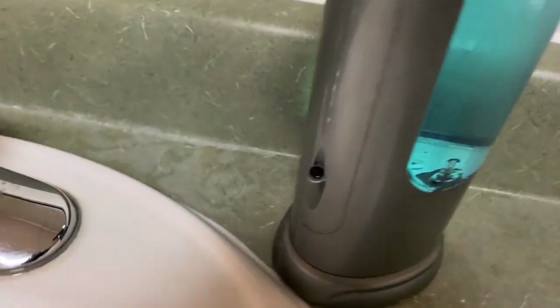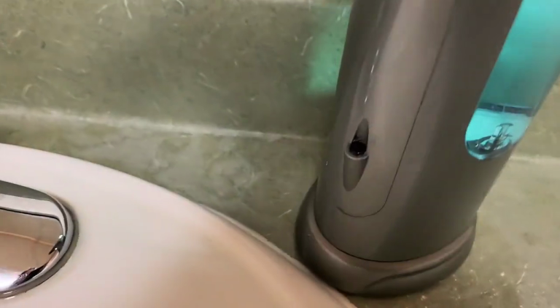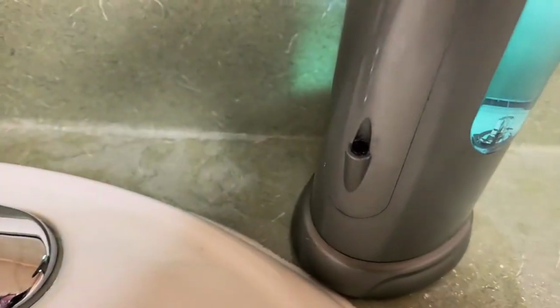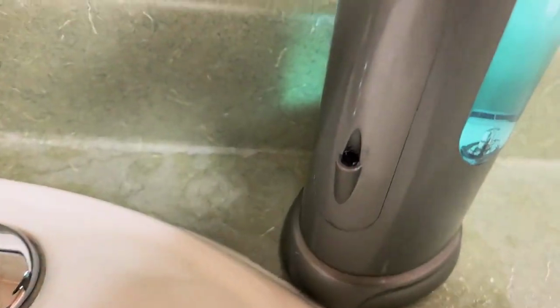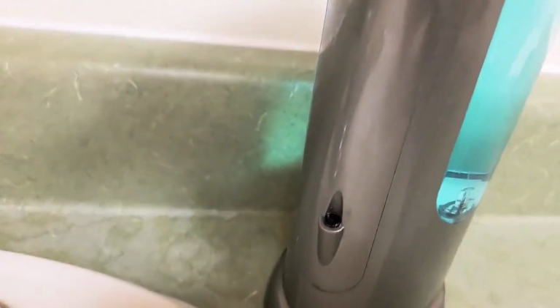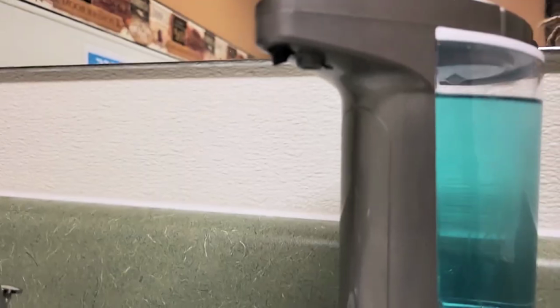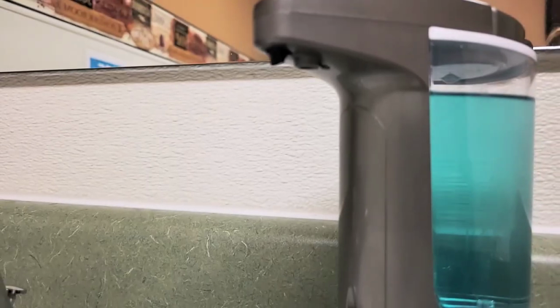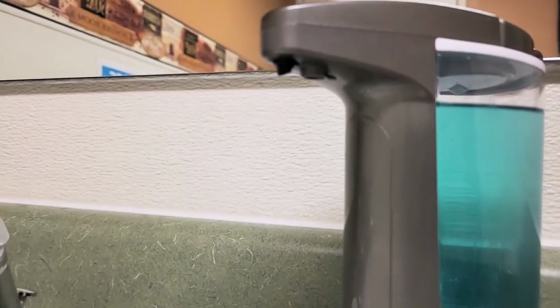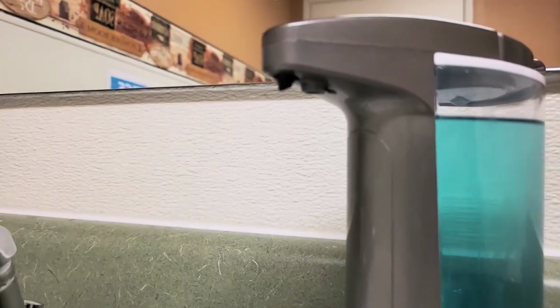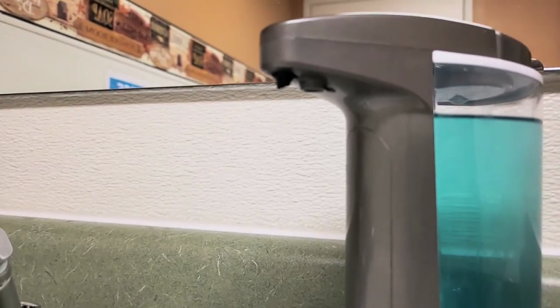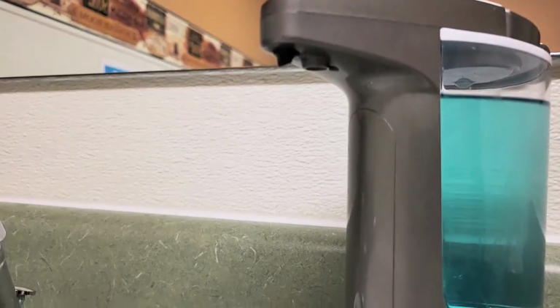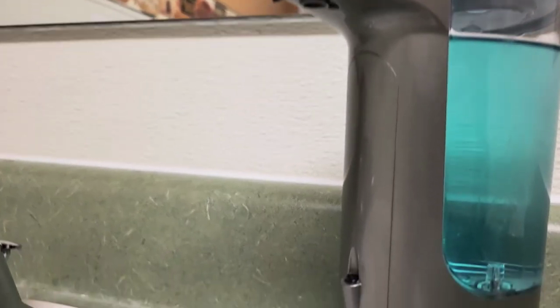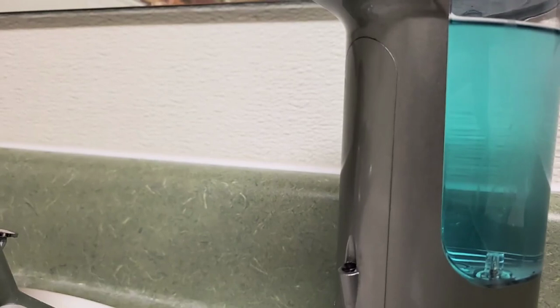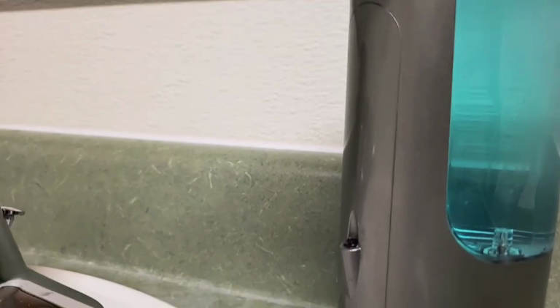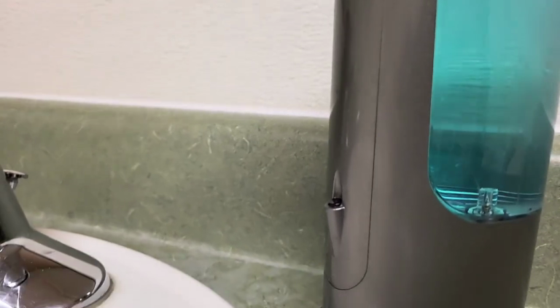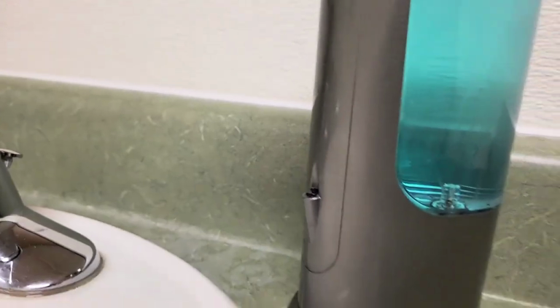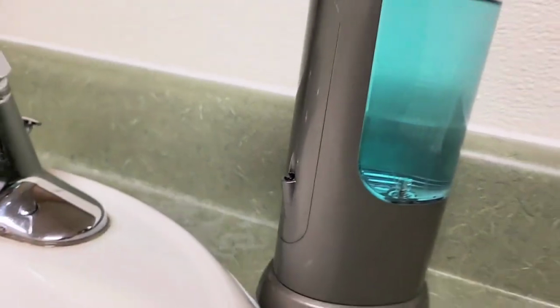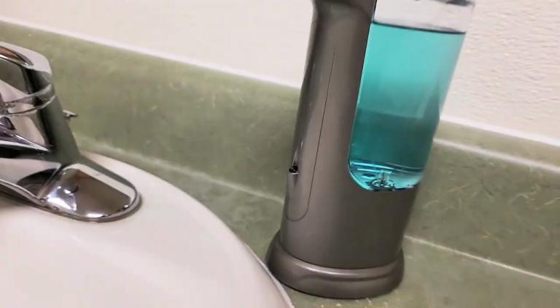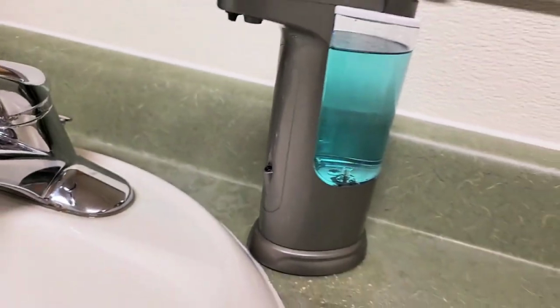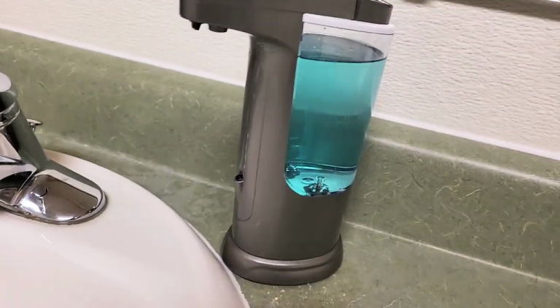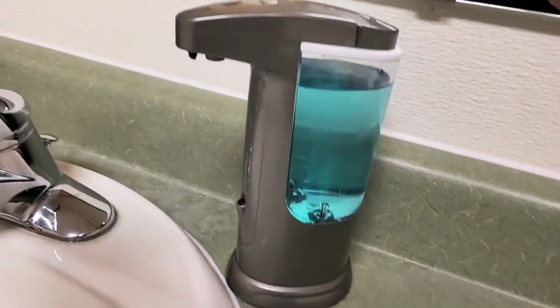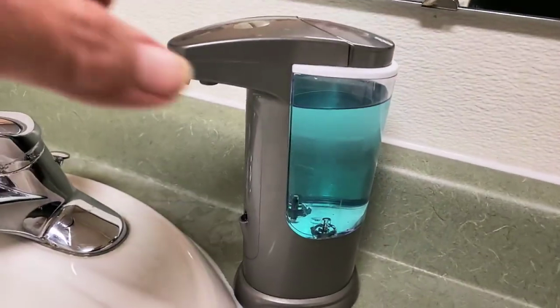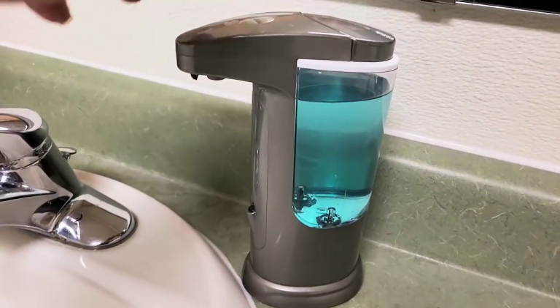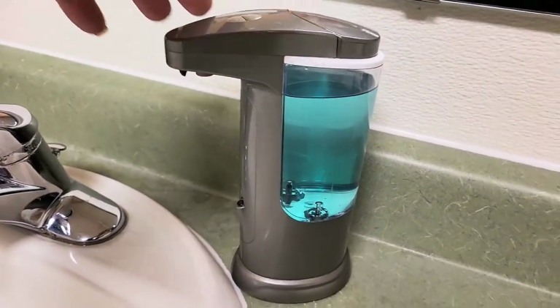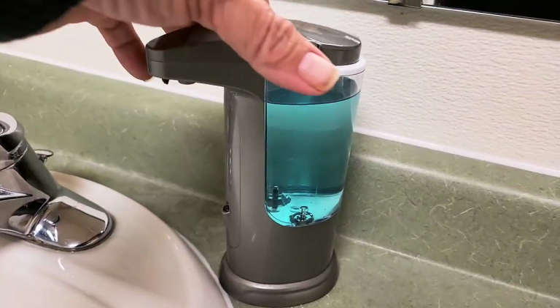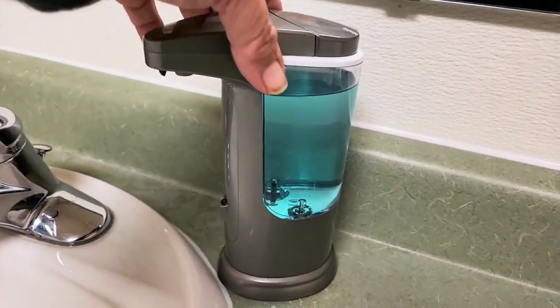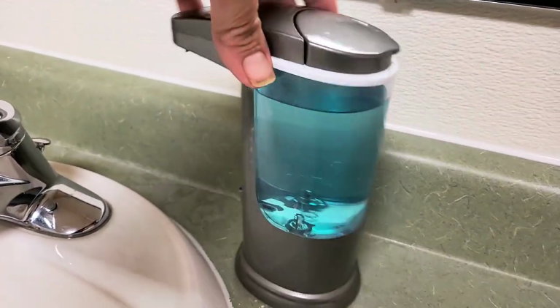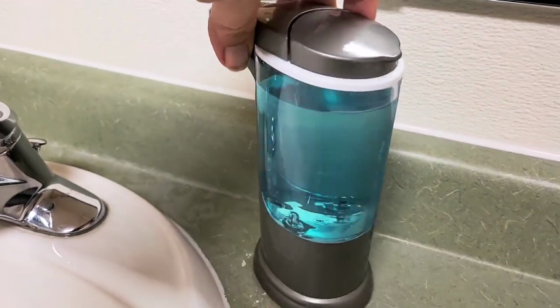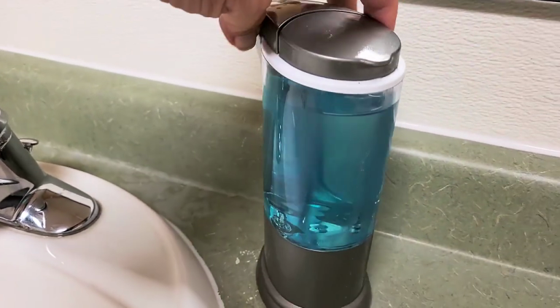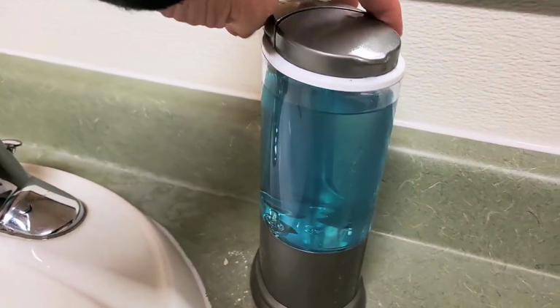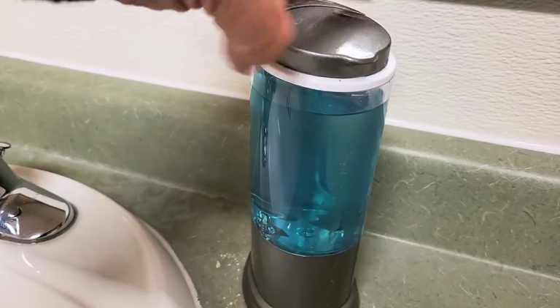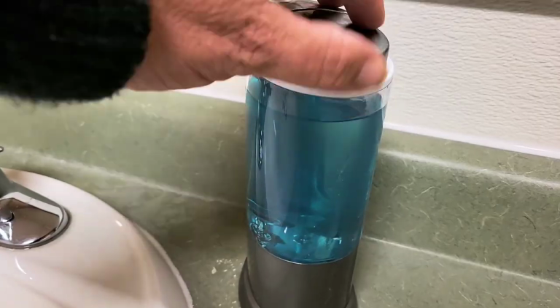A nice thing about it is it's easy to fill. The opening has a rather large opening so you don't need to worry about spilling soap all over the place trying to get it into this bottle.